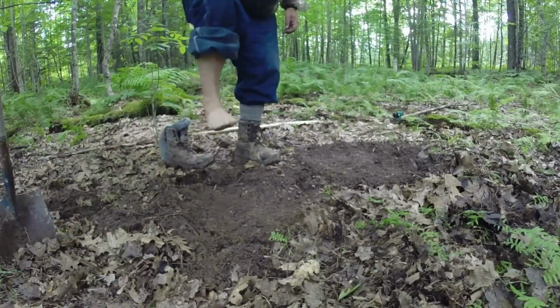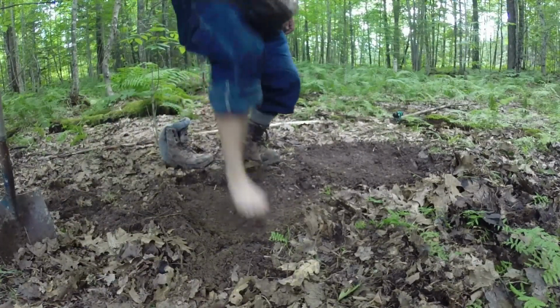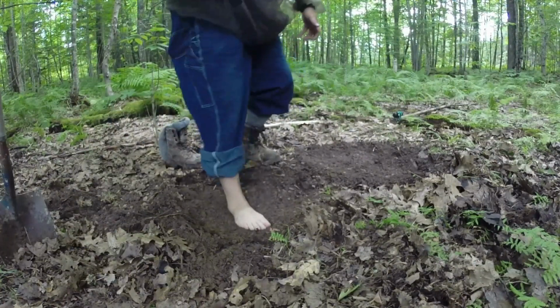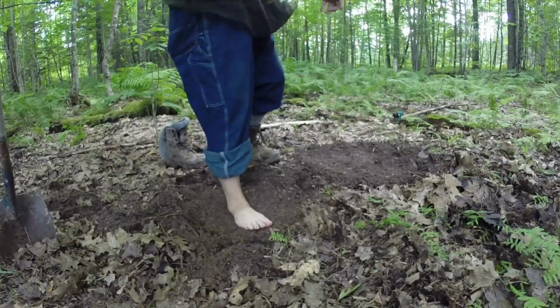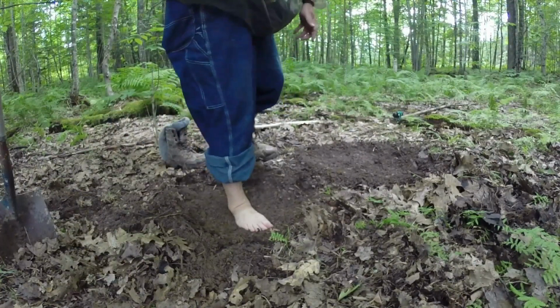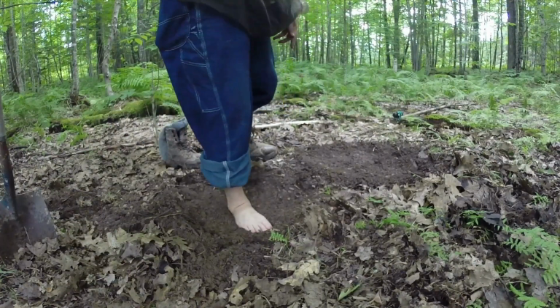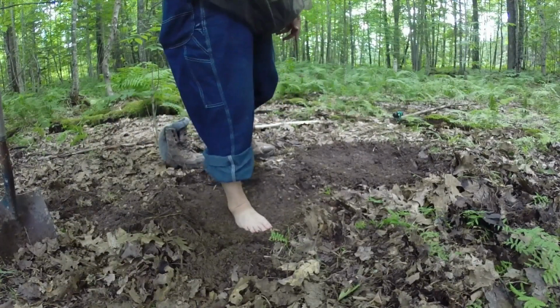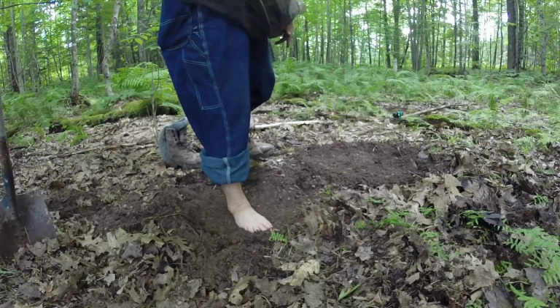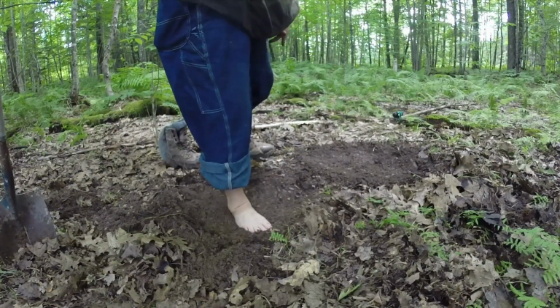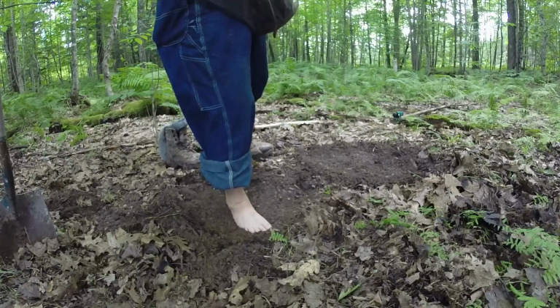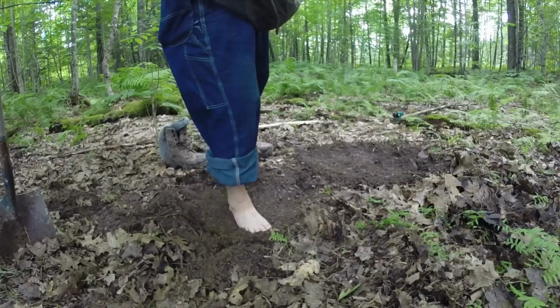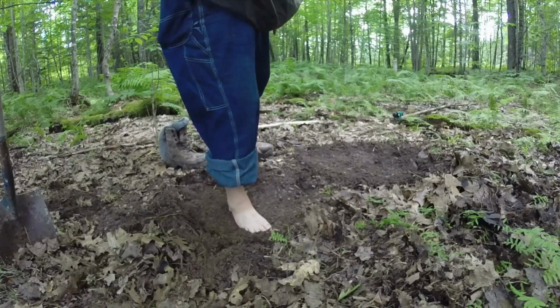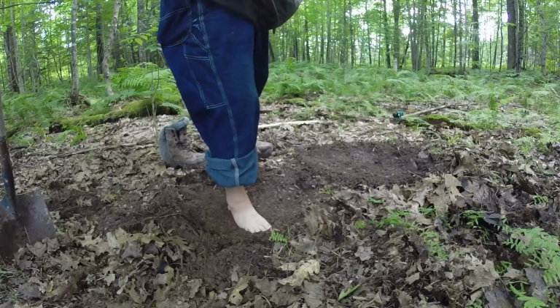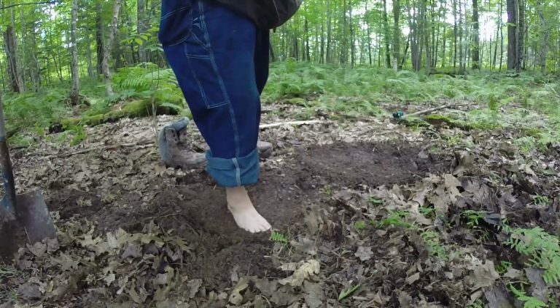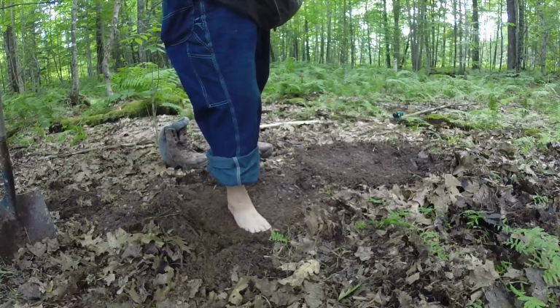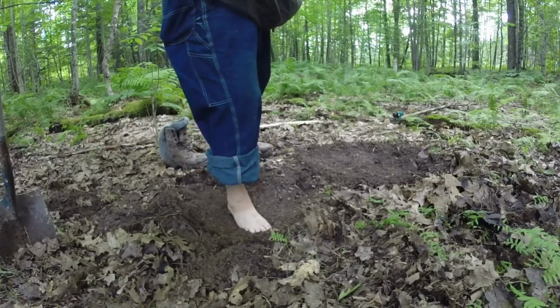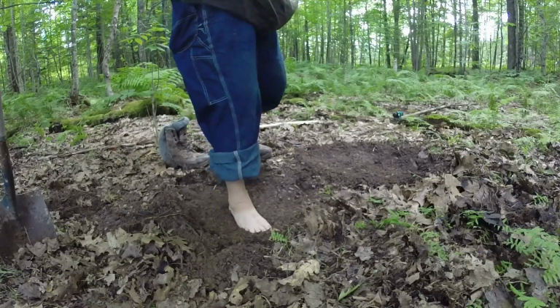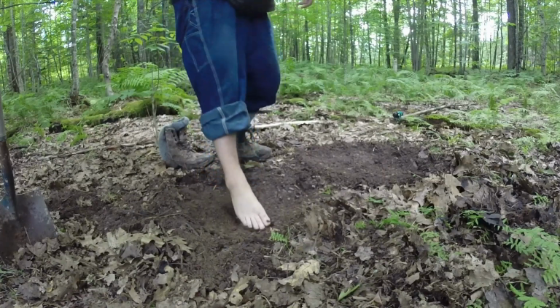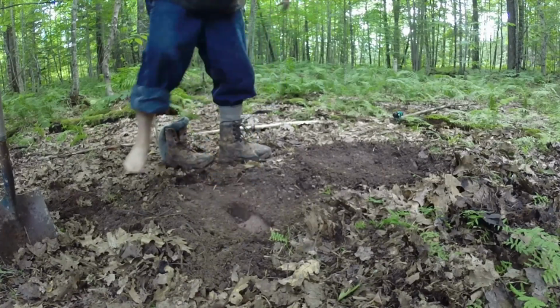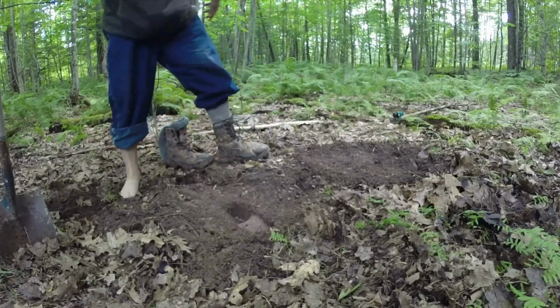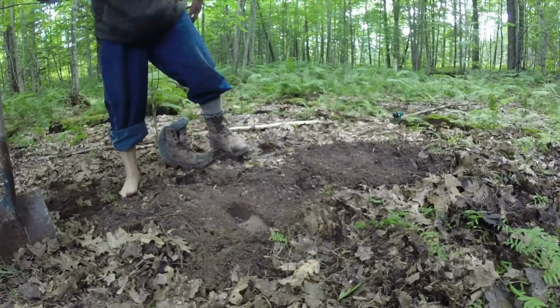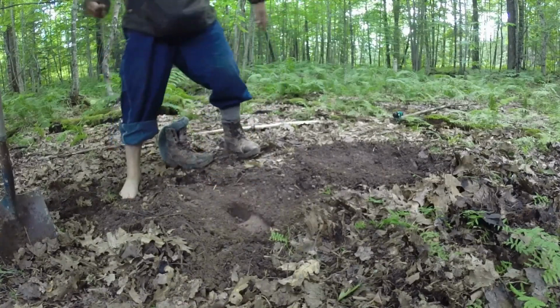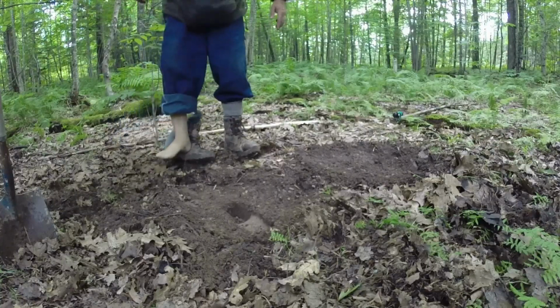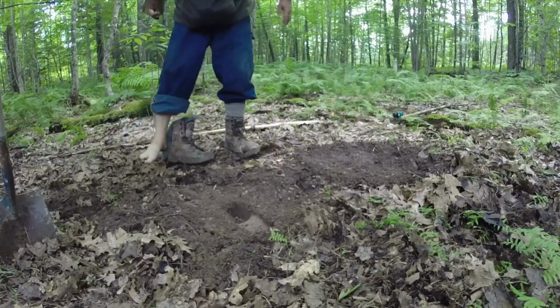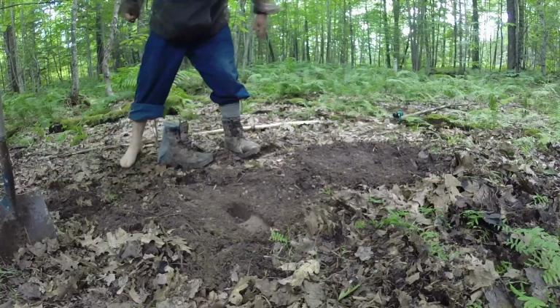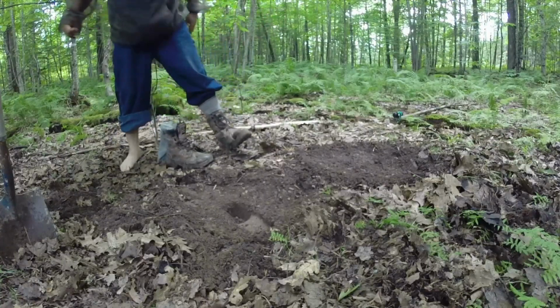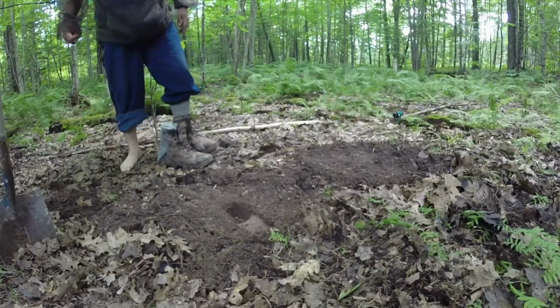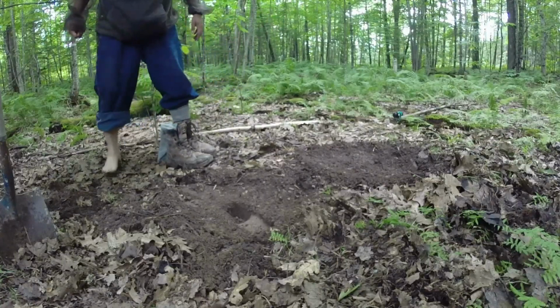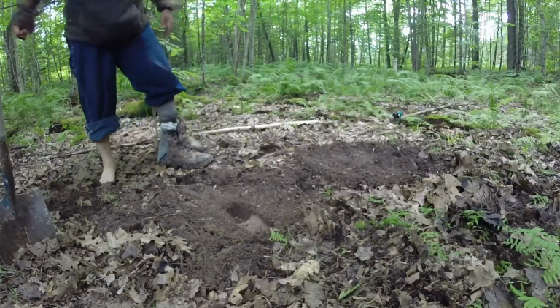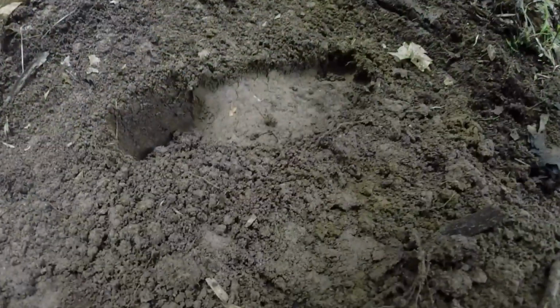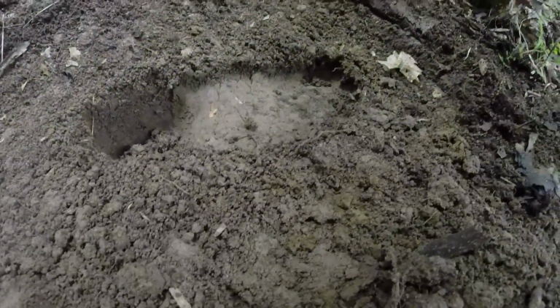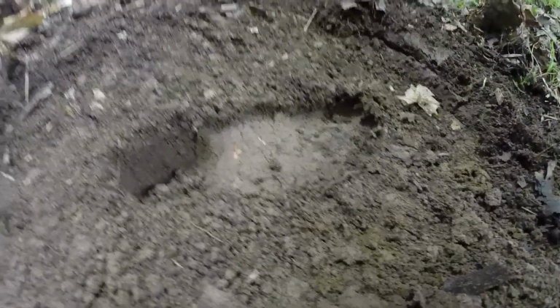It occurred to me some time ago that these forest beings, or whatever they are, might not know what human feet look like. Most of us are always wearing shoes in the woods after all, so I came up with this harebrained idea.